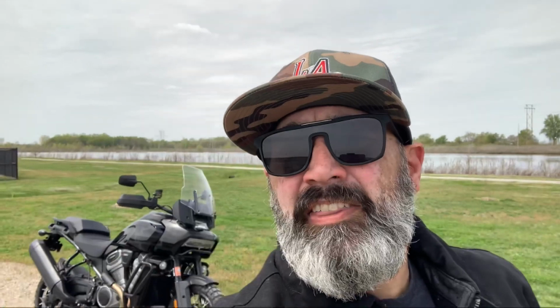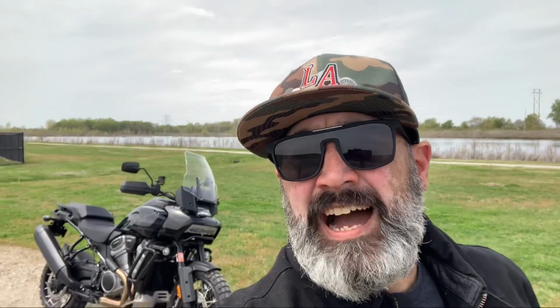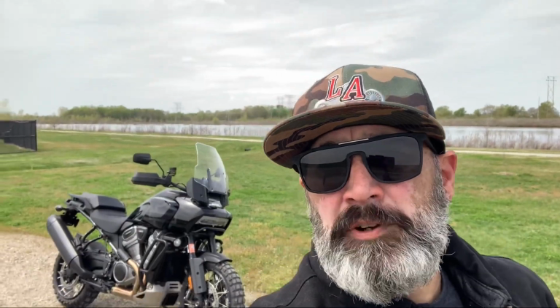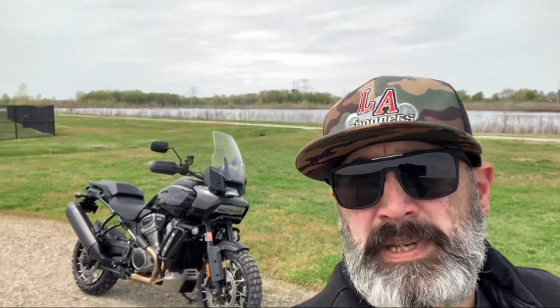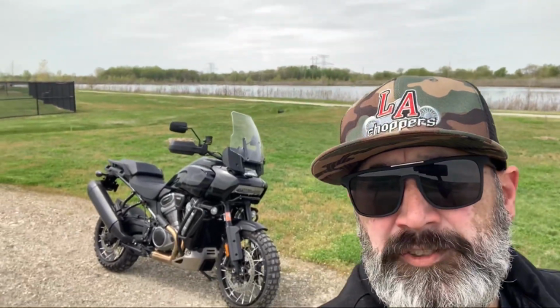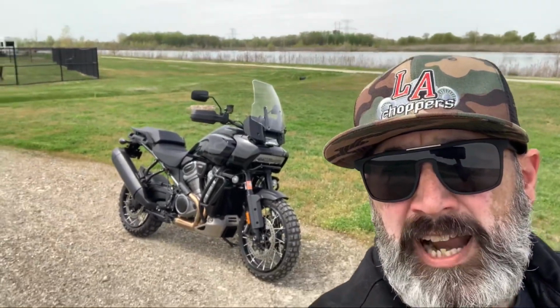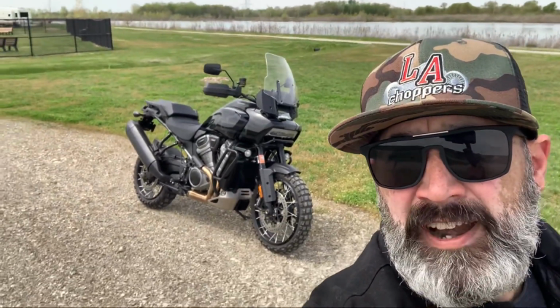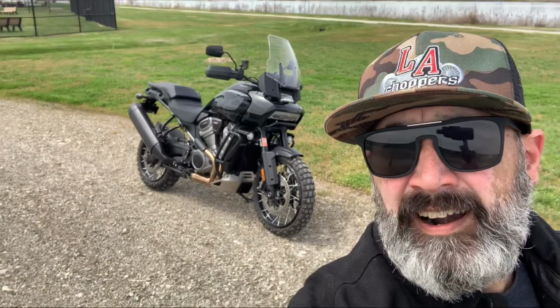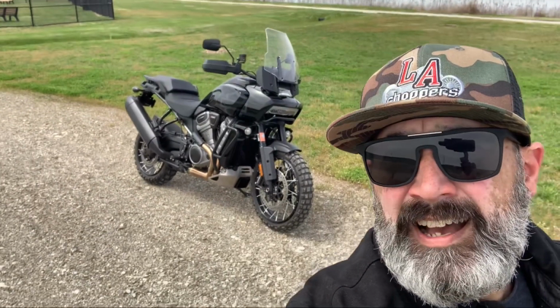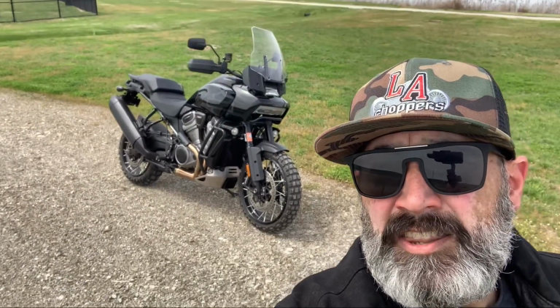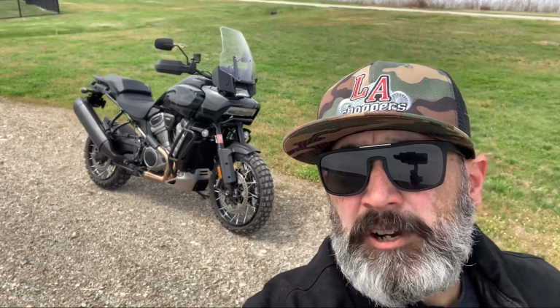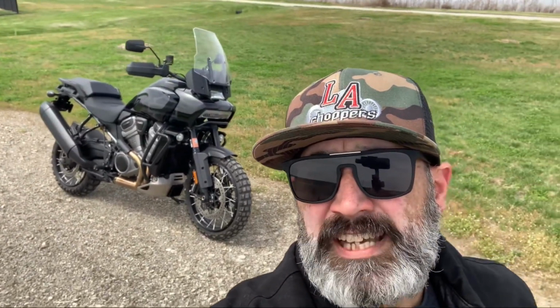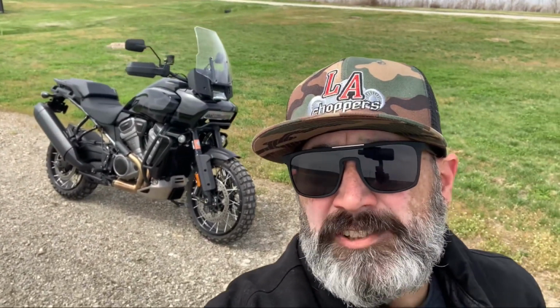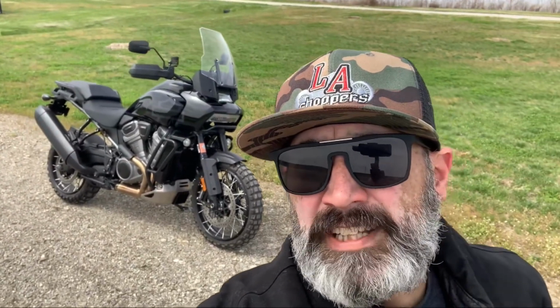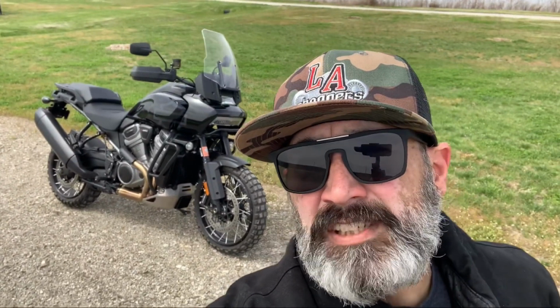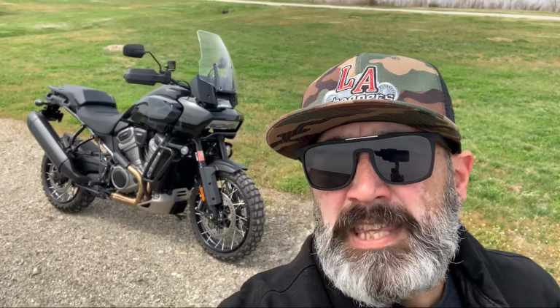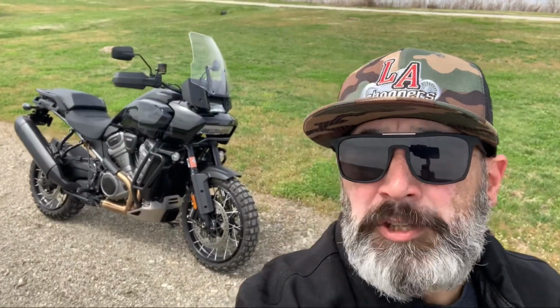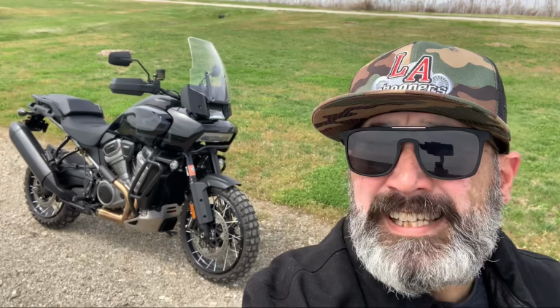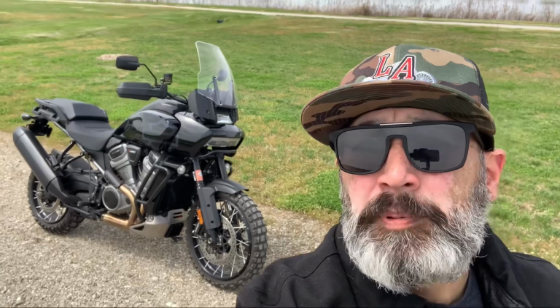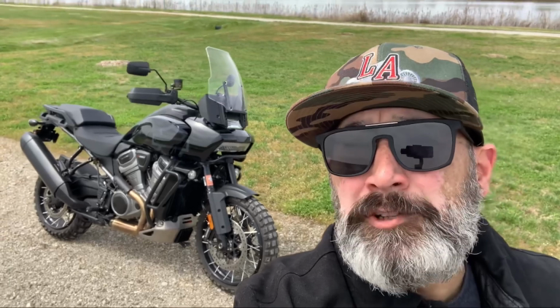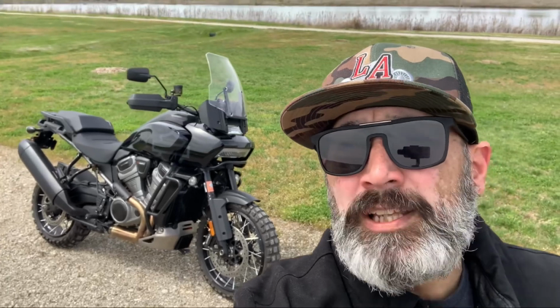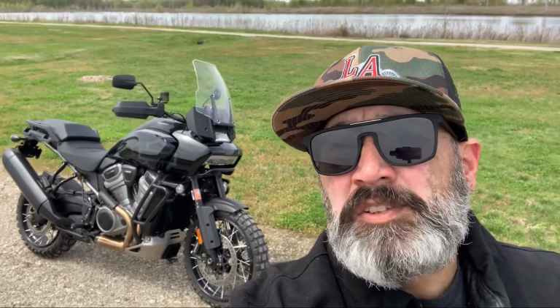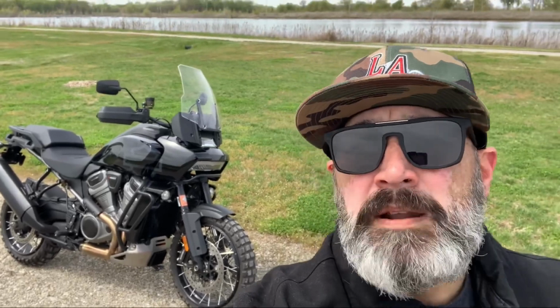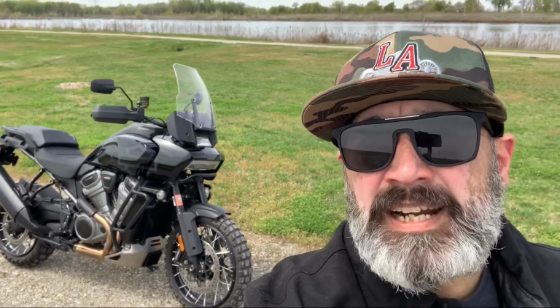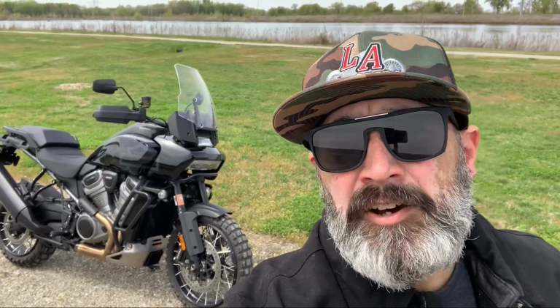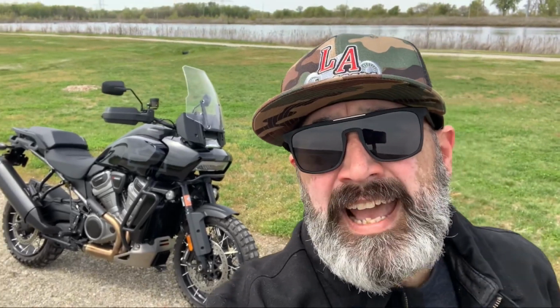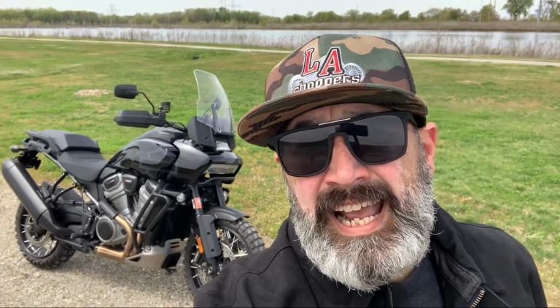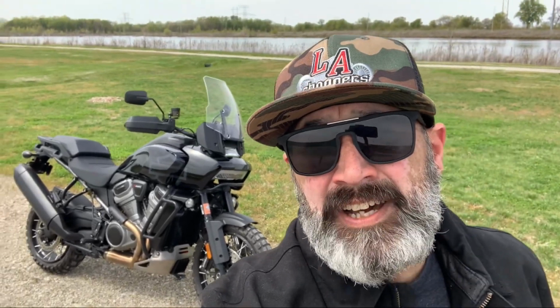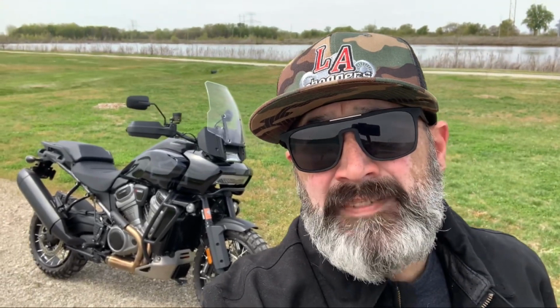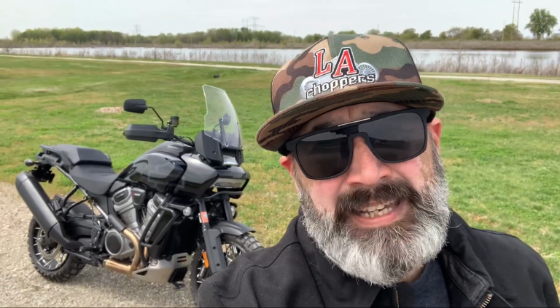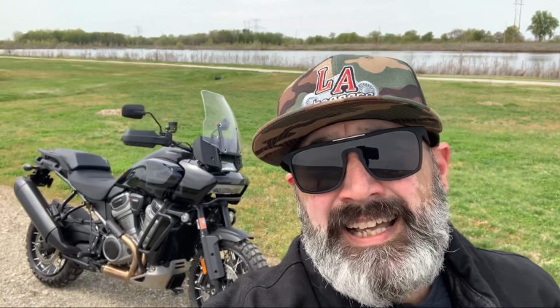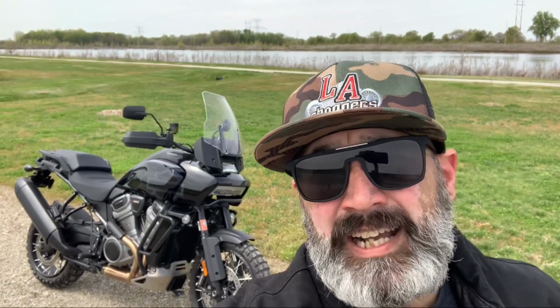...that beautiful beast right there. The folks at St. Charles Harley Davidson gave me the opportunity to take the brand new Harley Davidson Pan America out.